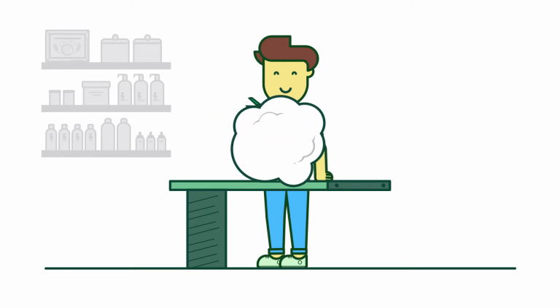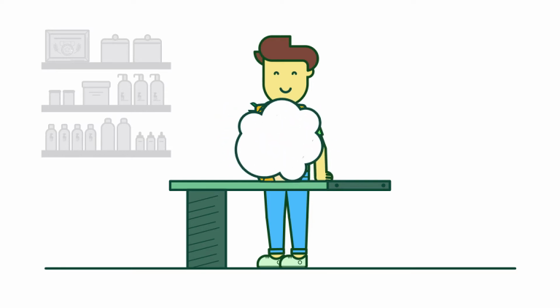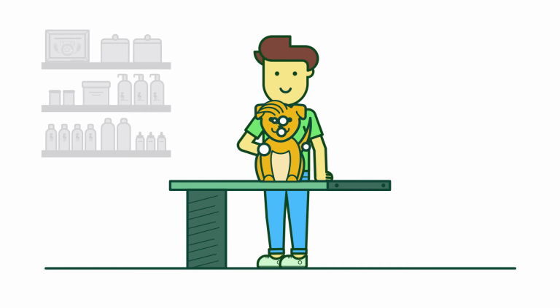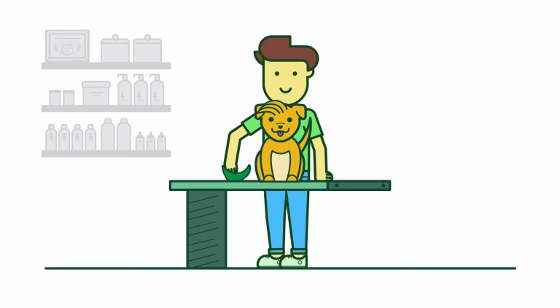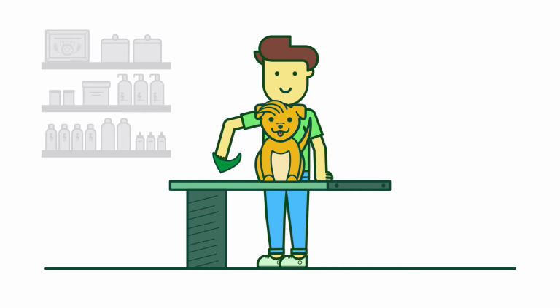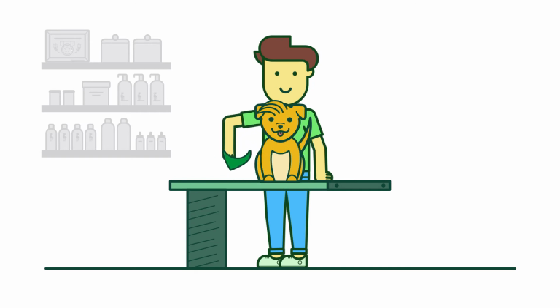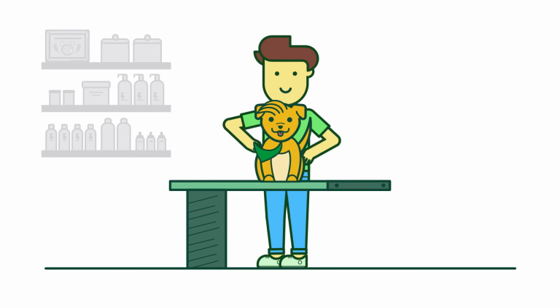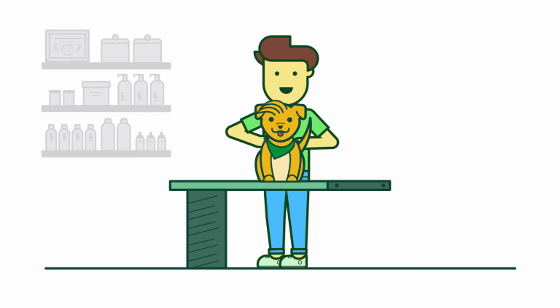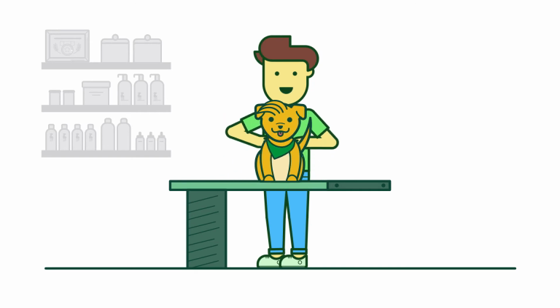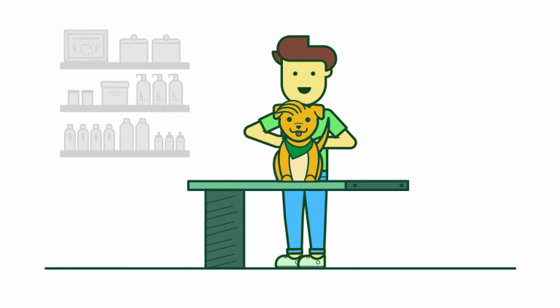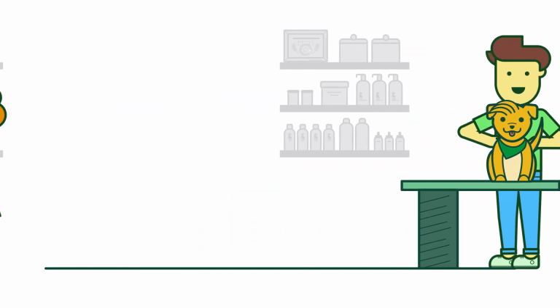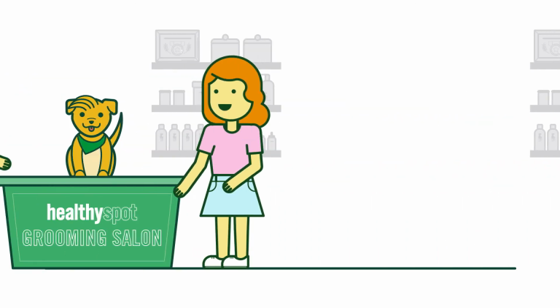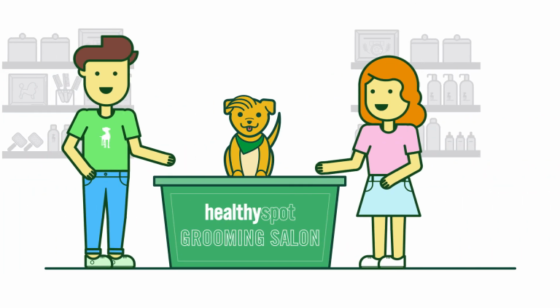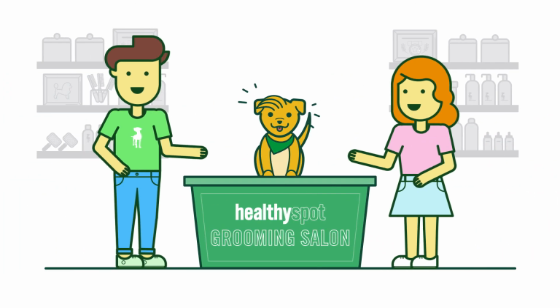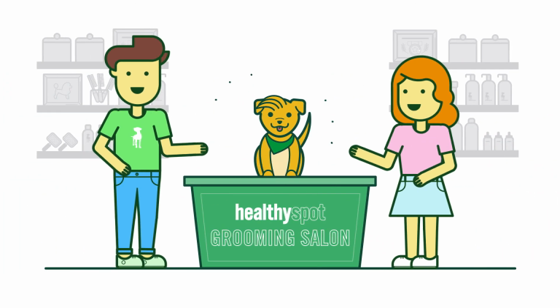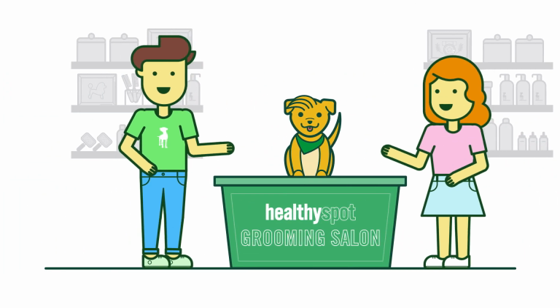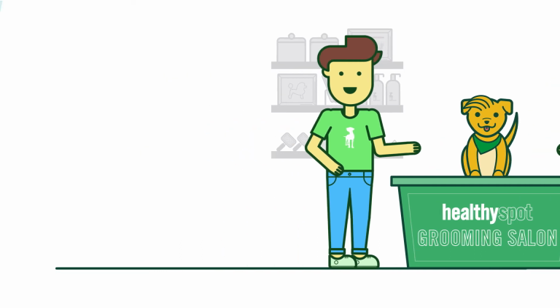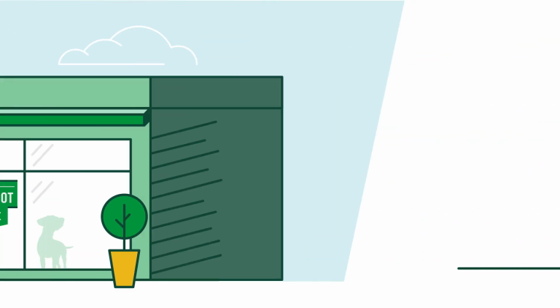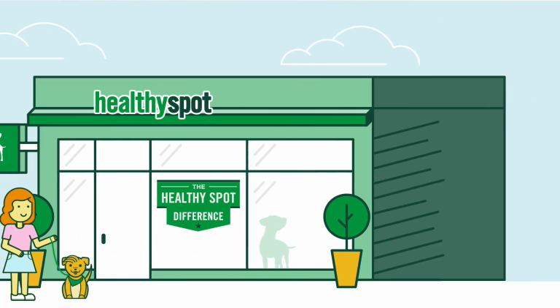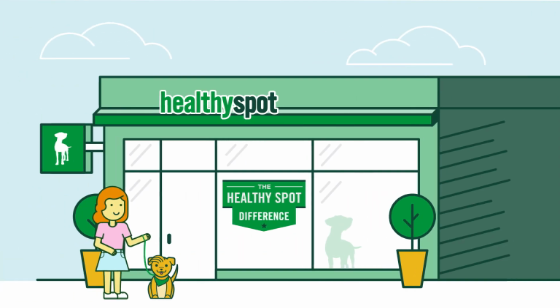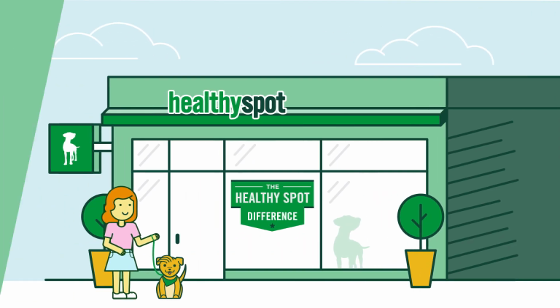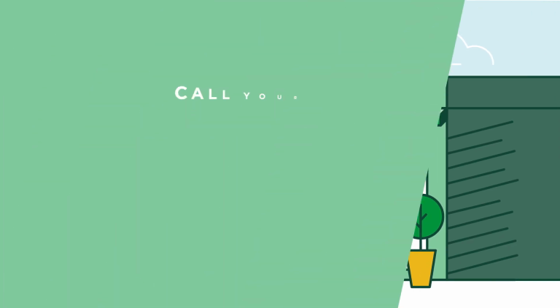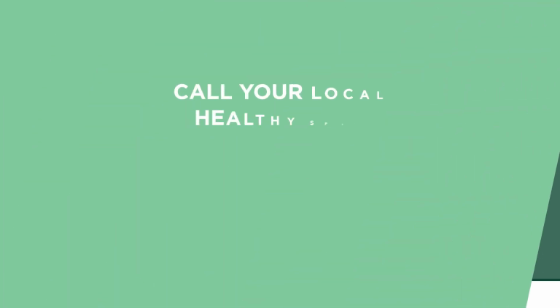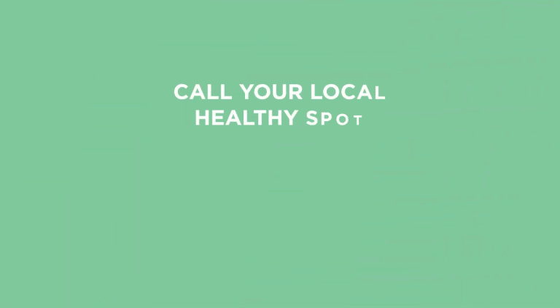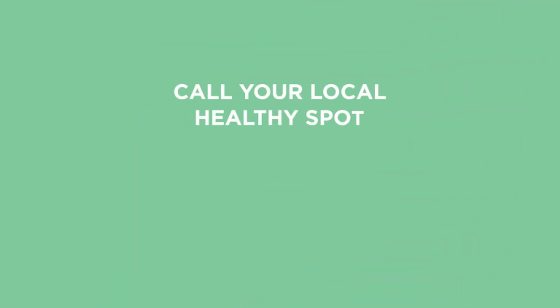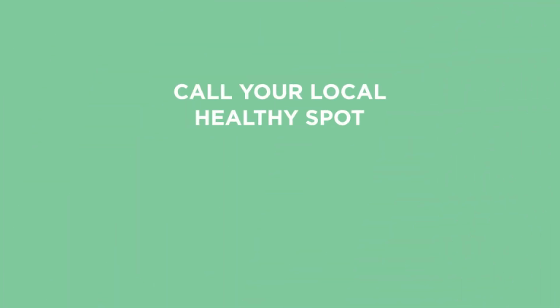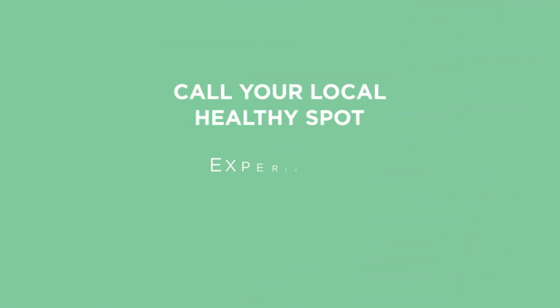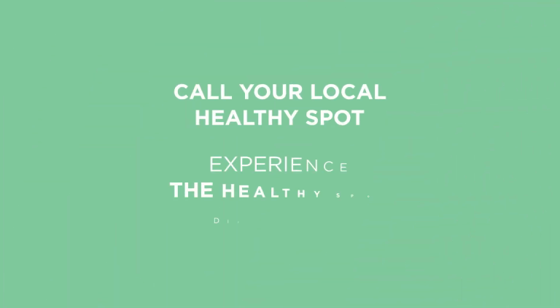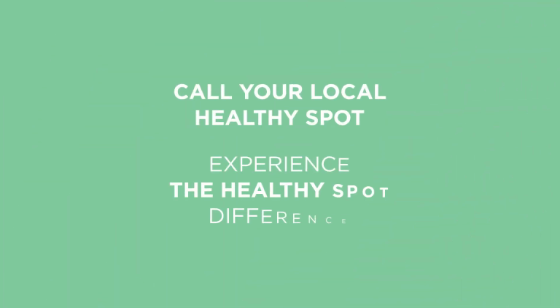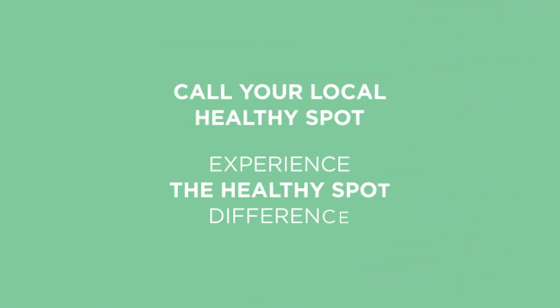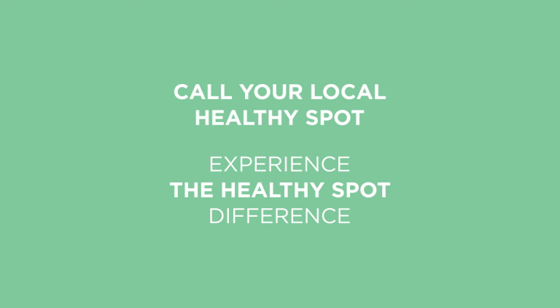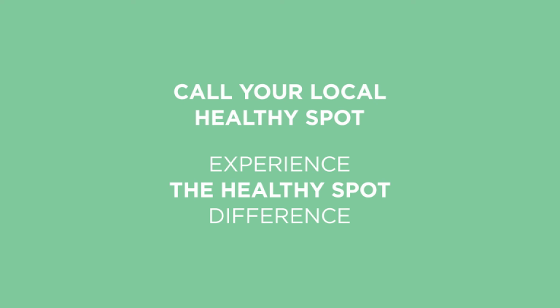Finally, we fashion your pup with a complimentary bow or bandana, leaving your pup clean, healthy, and happy. Call your local Healthy Spot Grooming Salon today and experience the Healthy Spot difference.